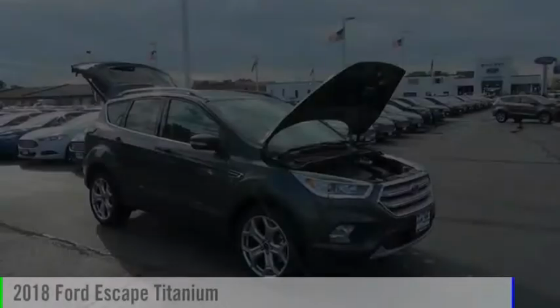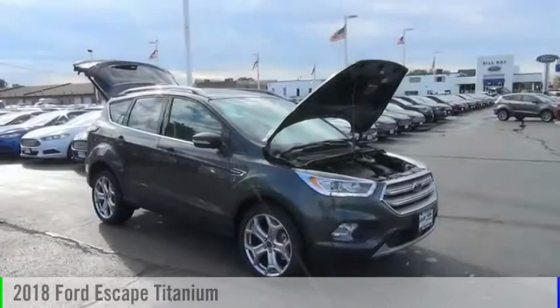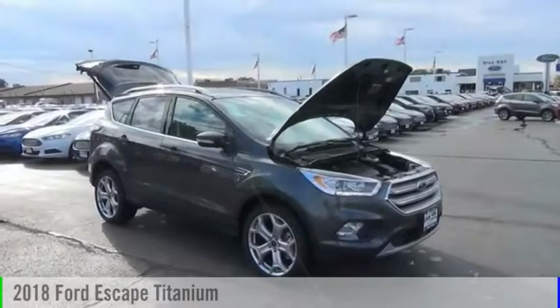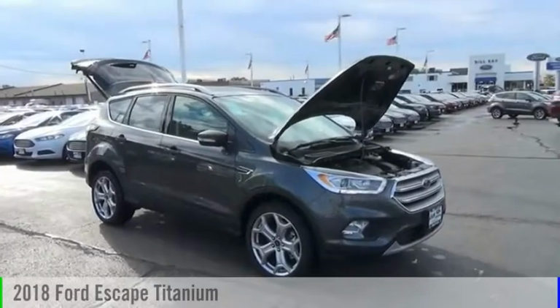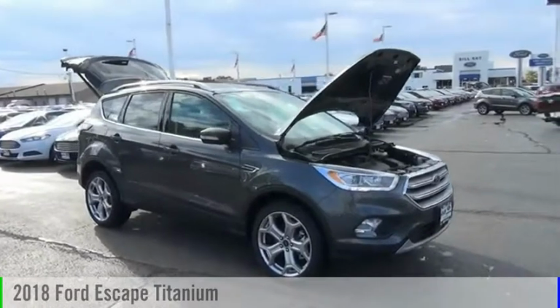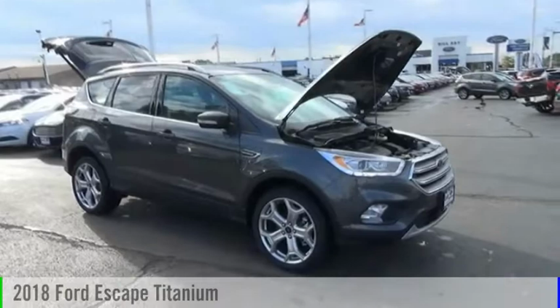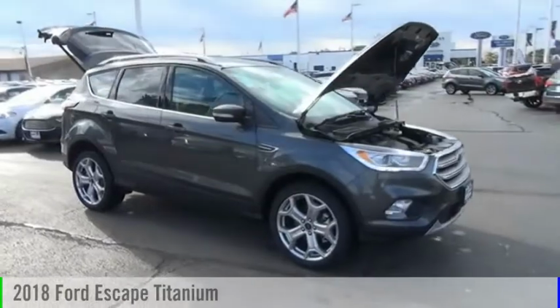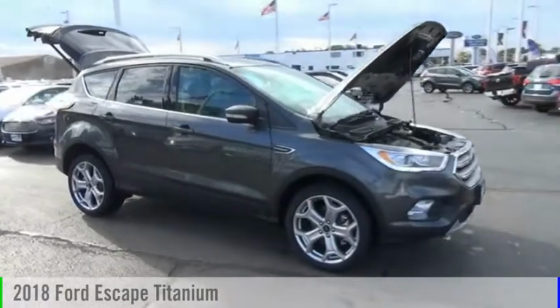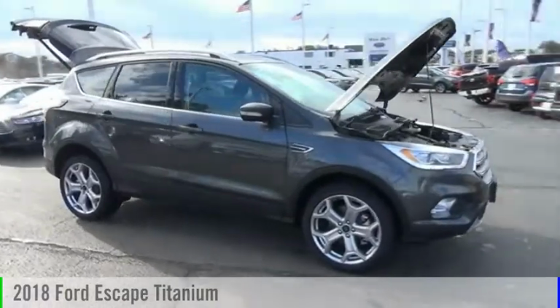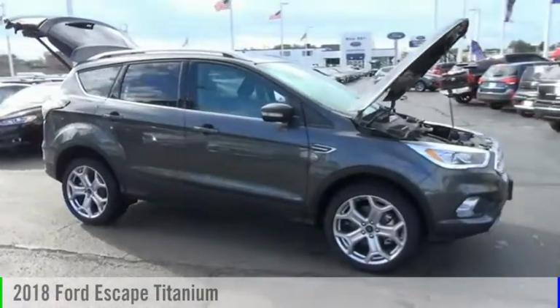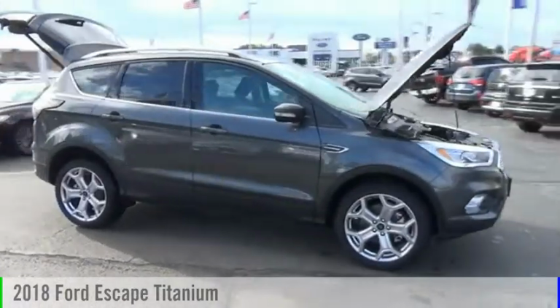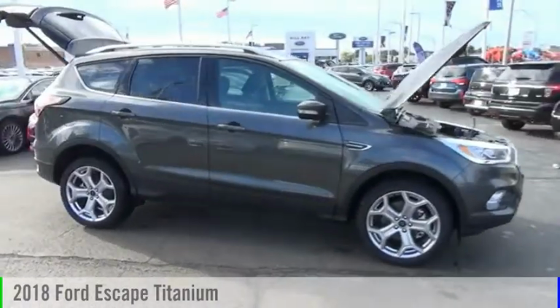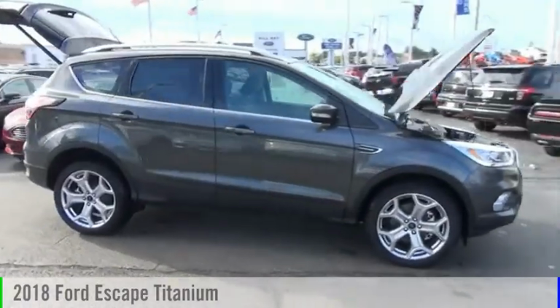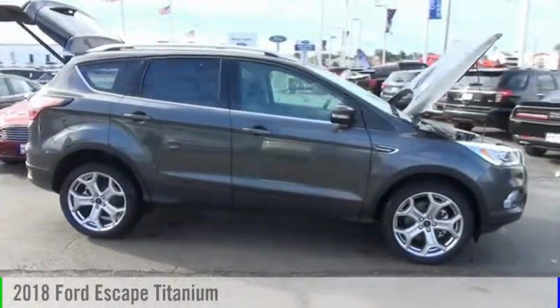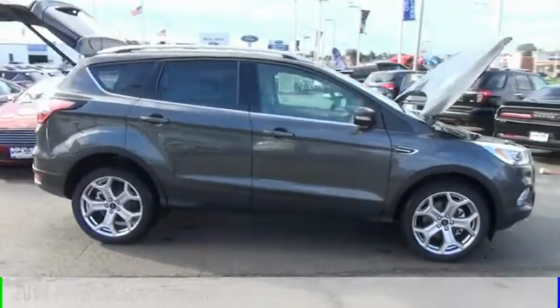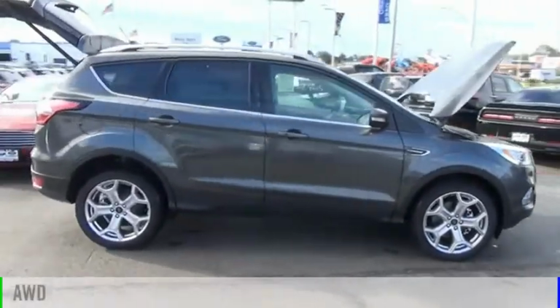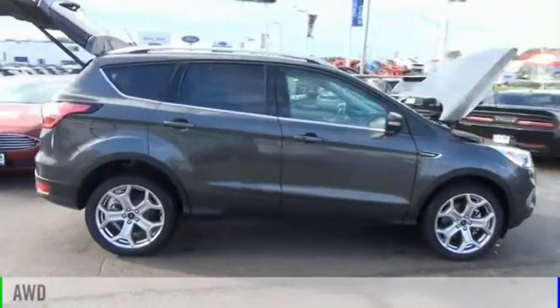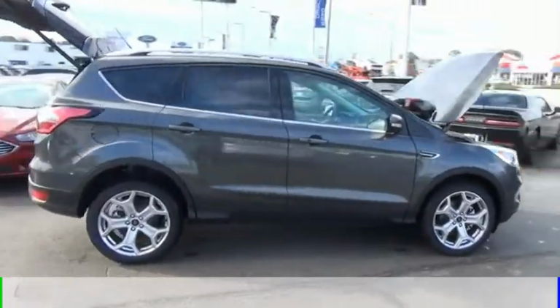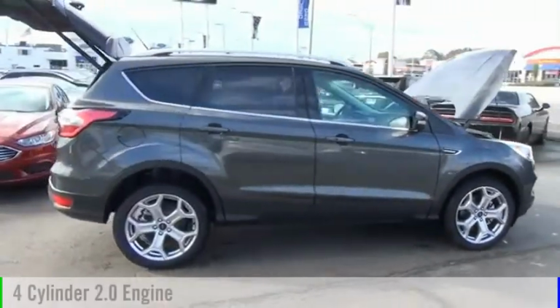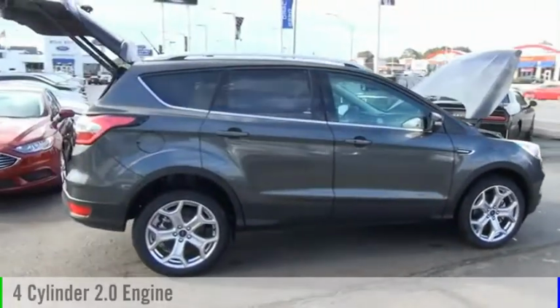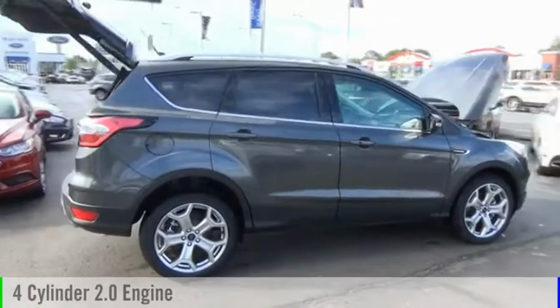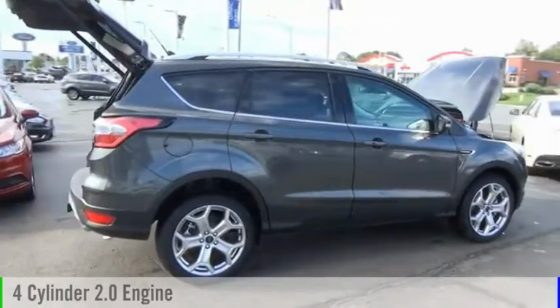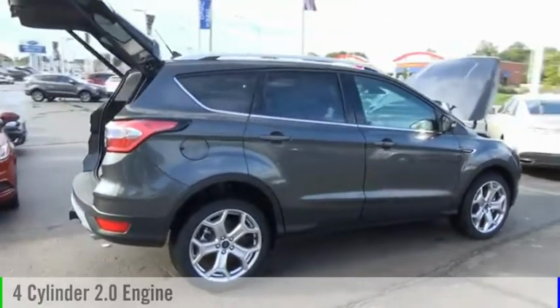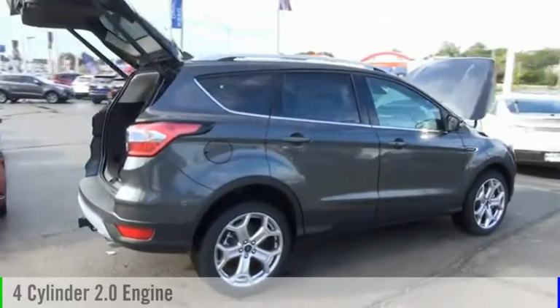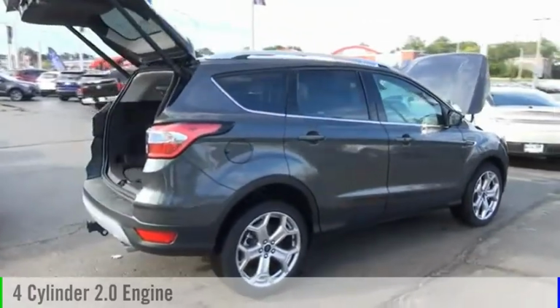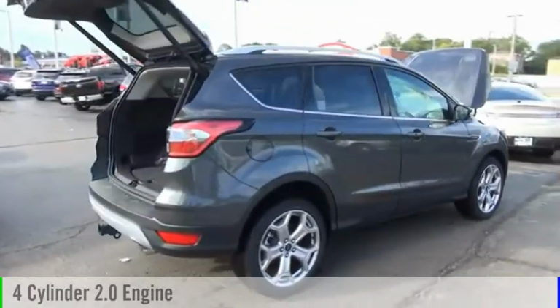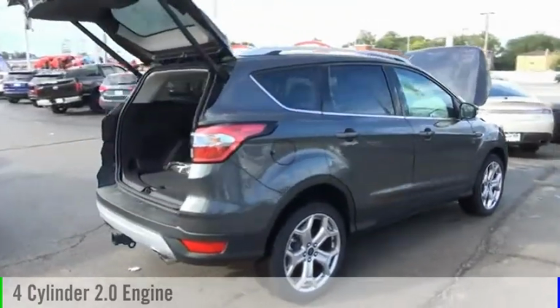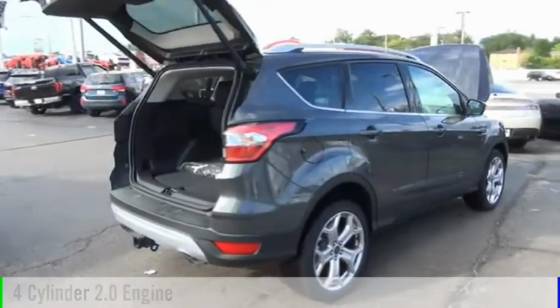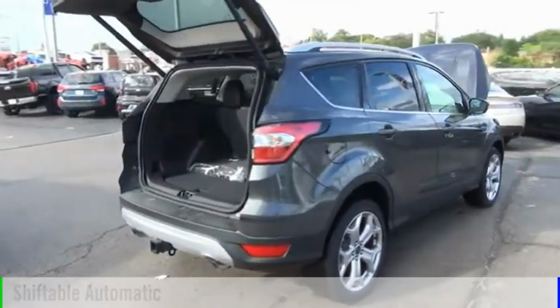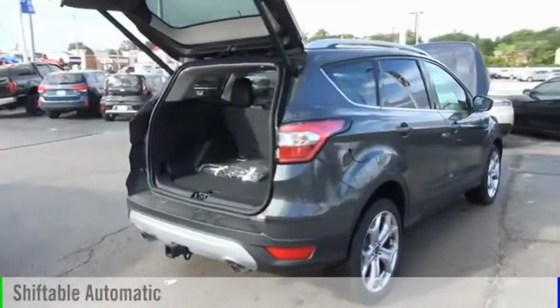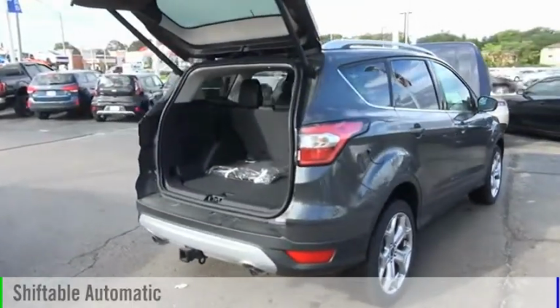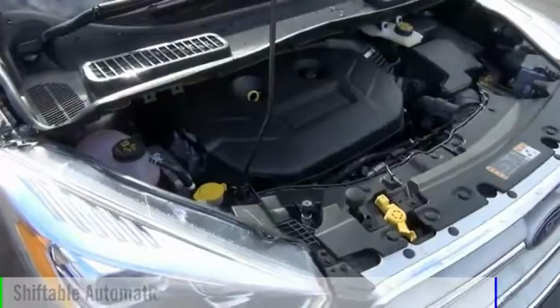Come test drive the 2018 Escape. This vehicle is powered by an all-wheel drive, four-cylinder, 2.0 liter engine, and comes with an automatic transmission.